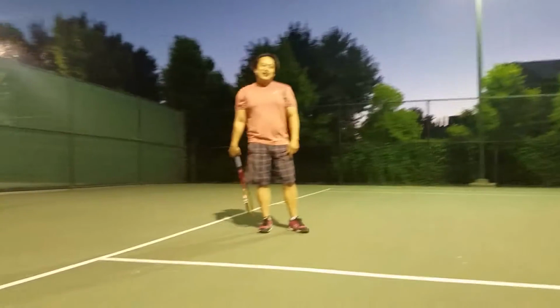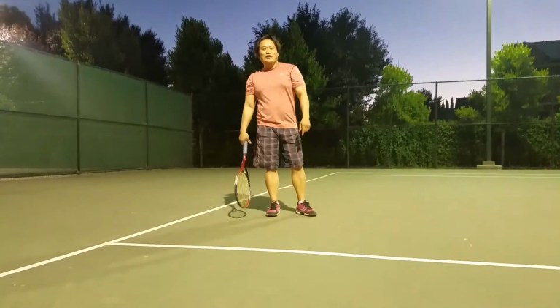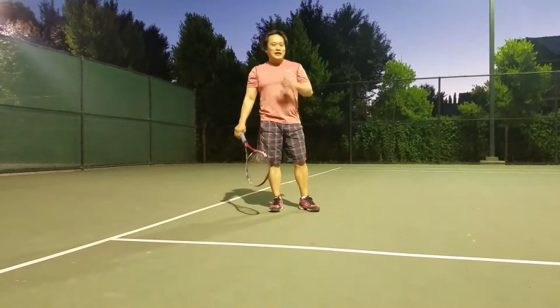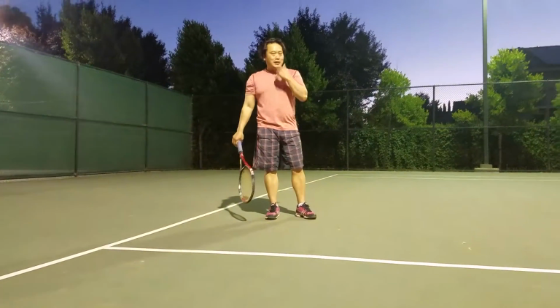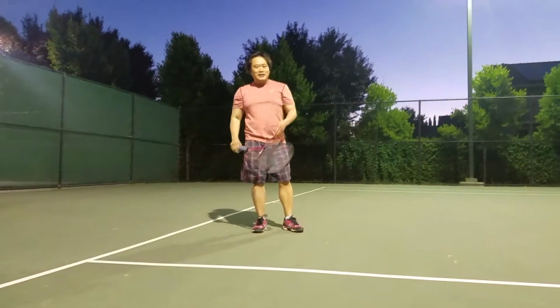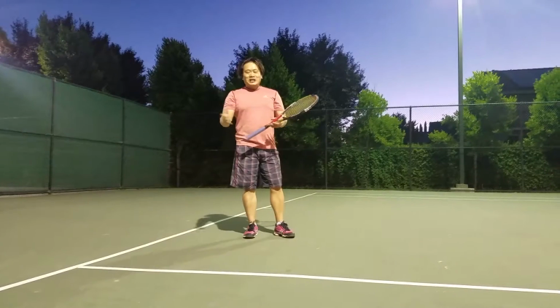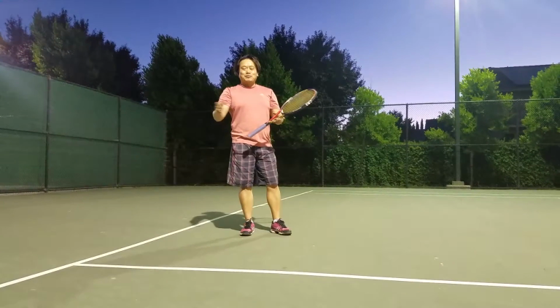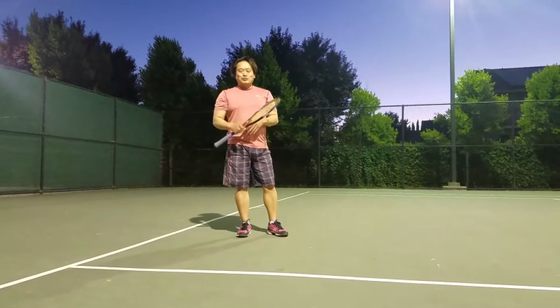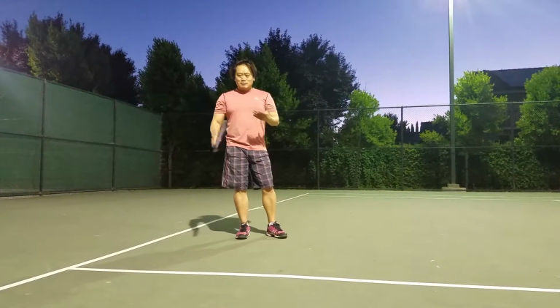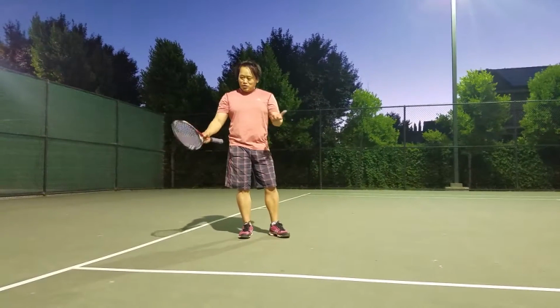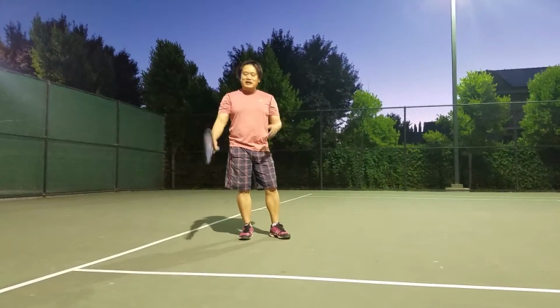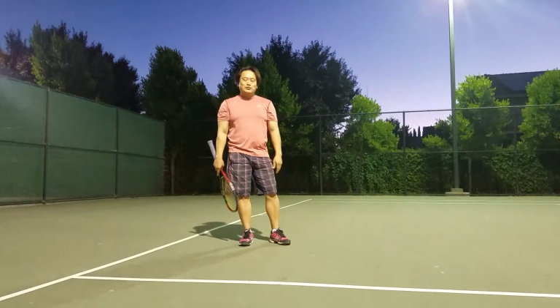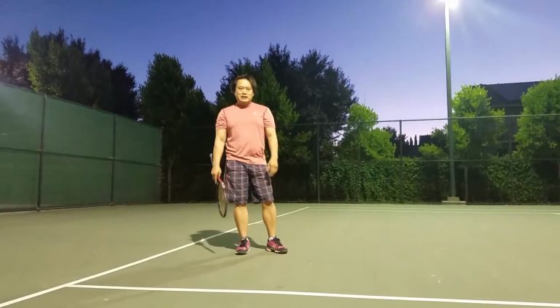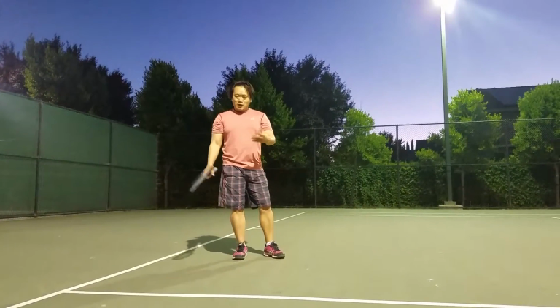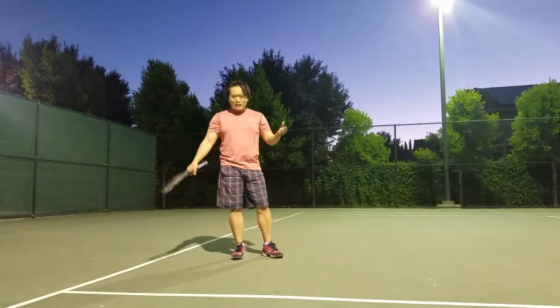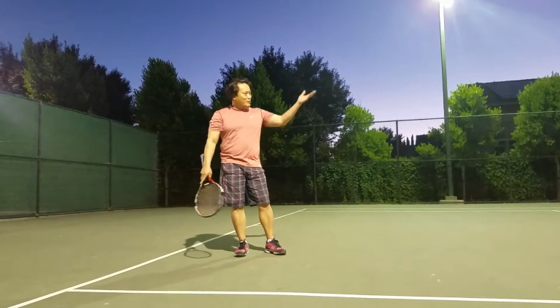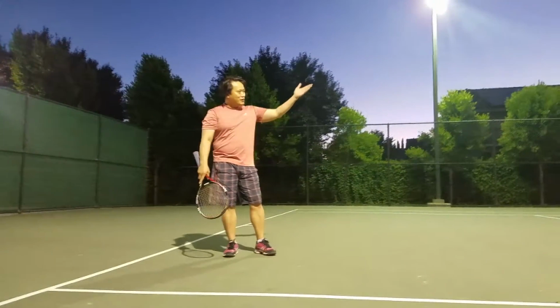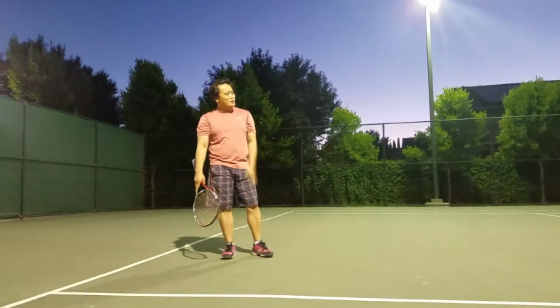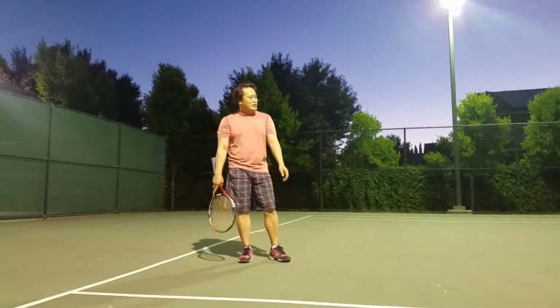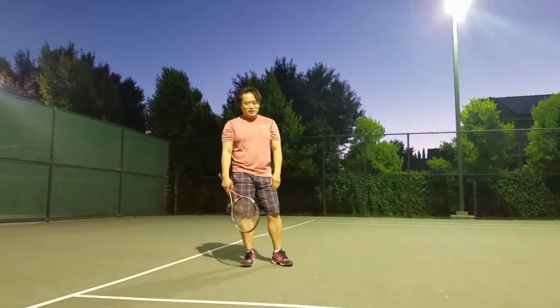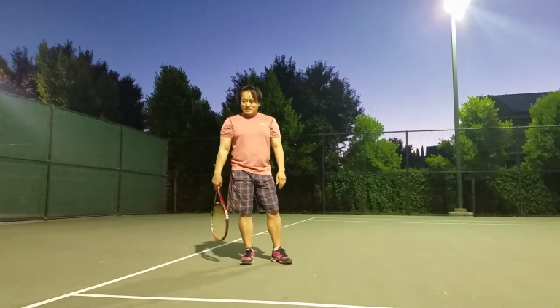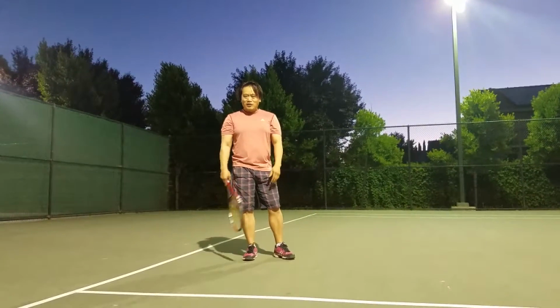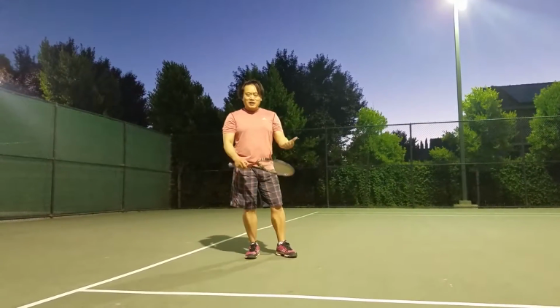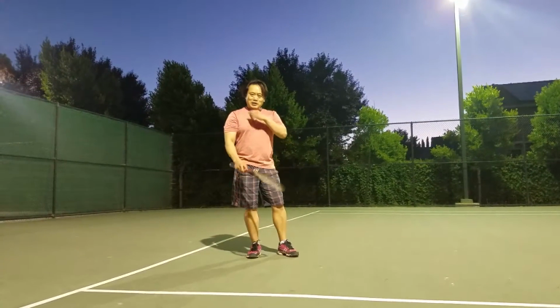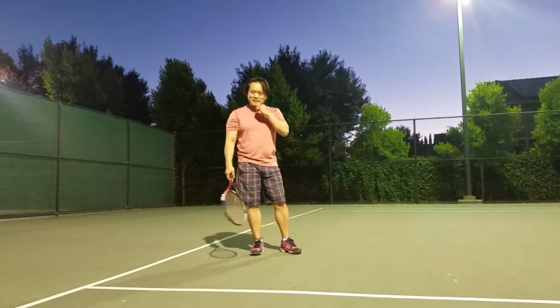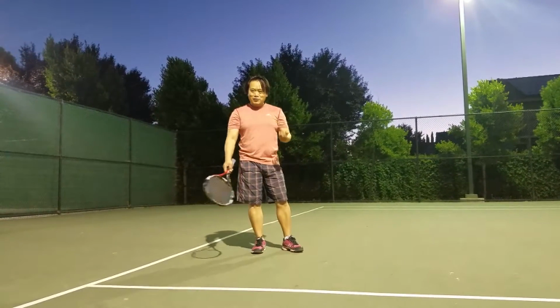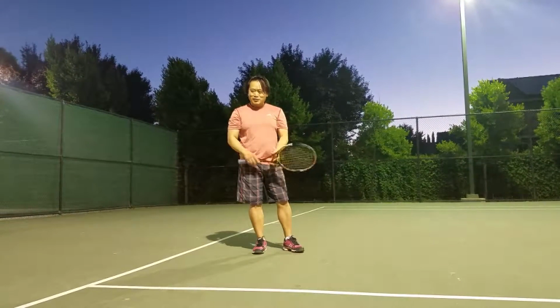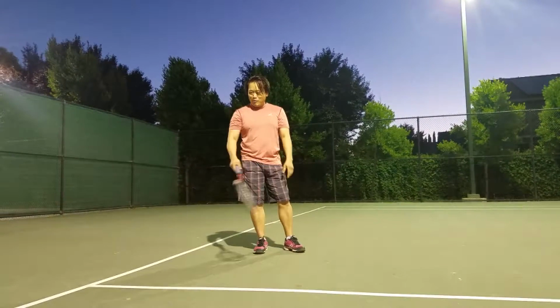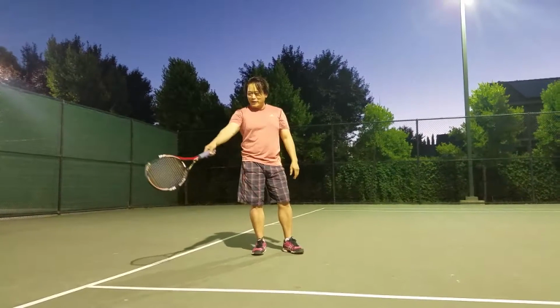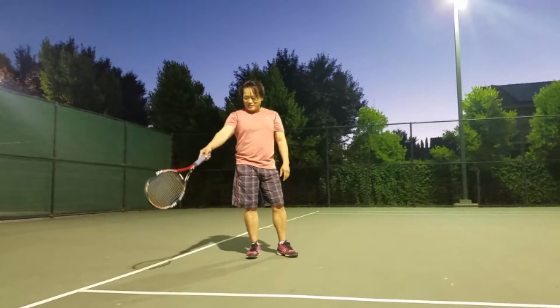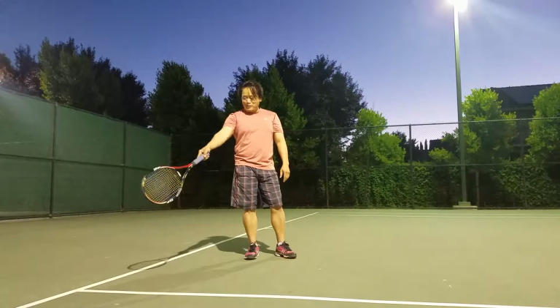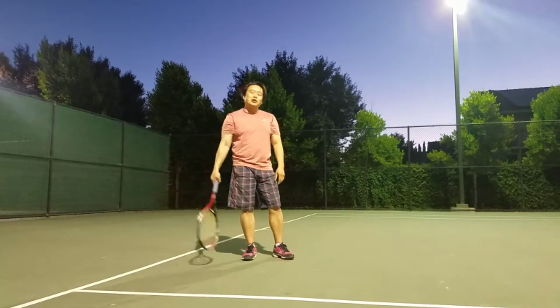Hello quý vị, tên tôi là Đạo. Đây là cách tập thể dục để dùng tennis racket mà không có banh, mà không có partner, hay không có ai chơi với mình. Thì nó gọi là Shadow Tennis. Shadow Tennis cũng như là bóng tối đây, tại vì bây giờ đang tối.